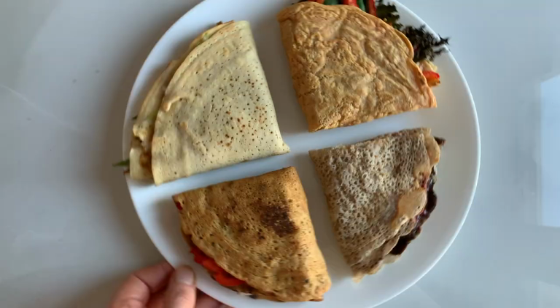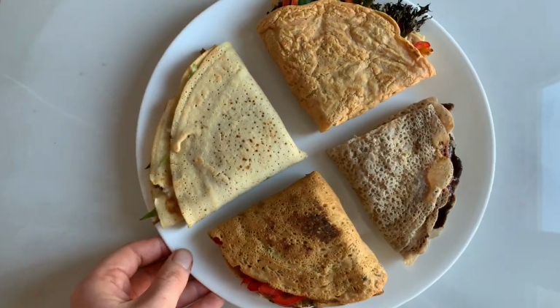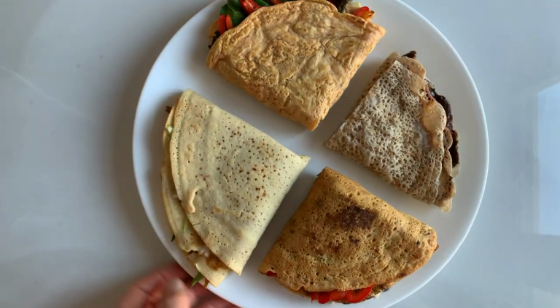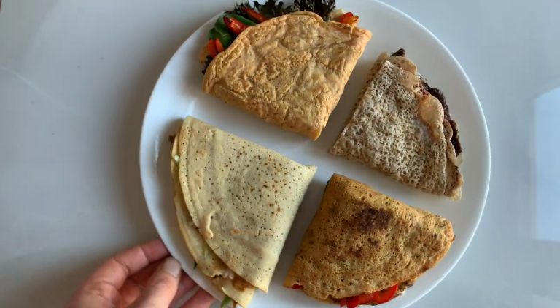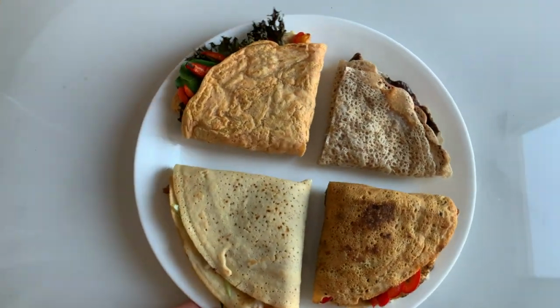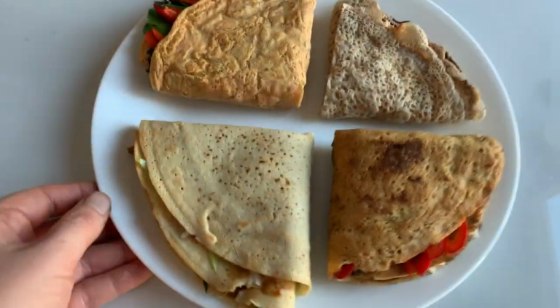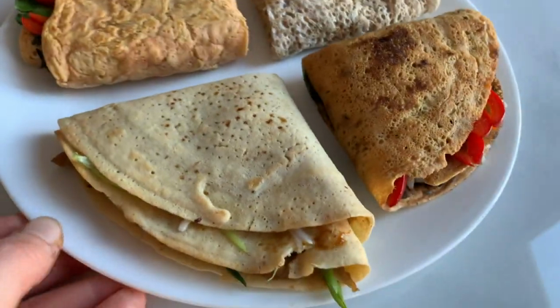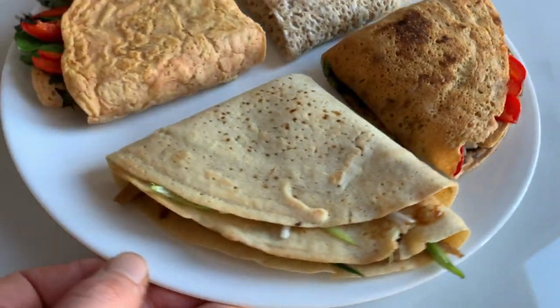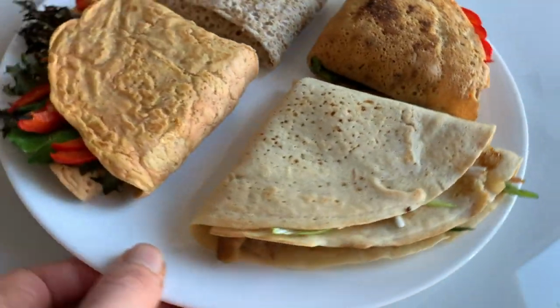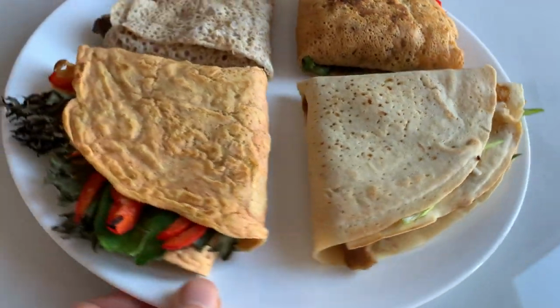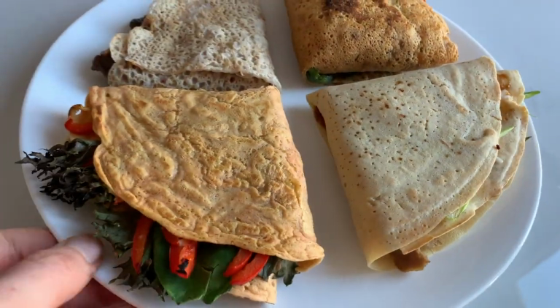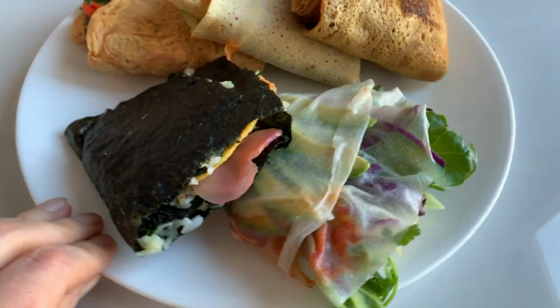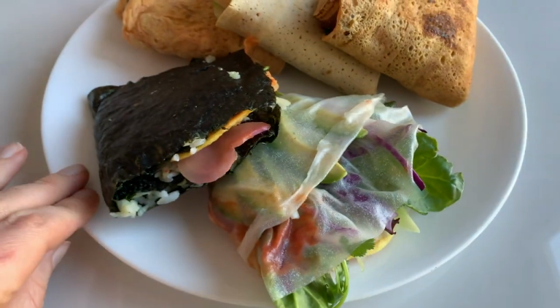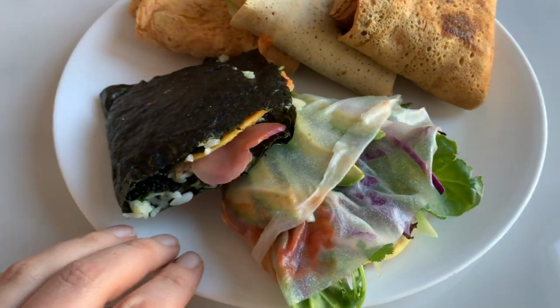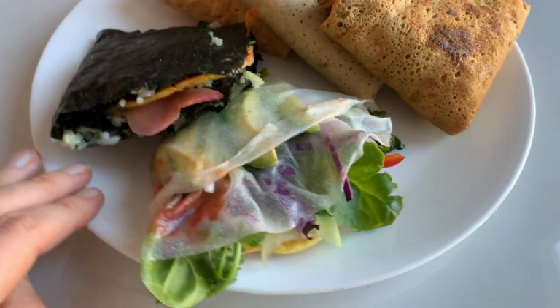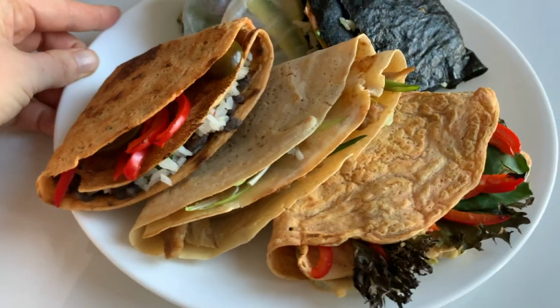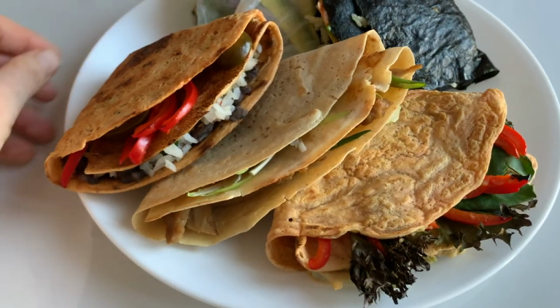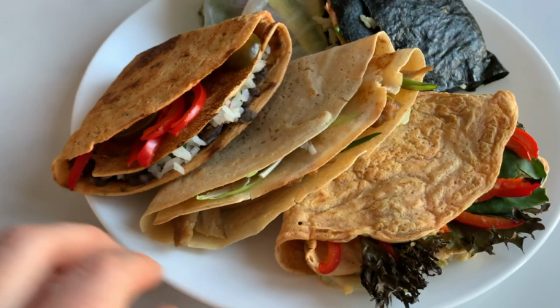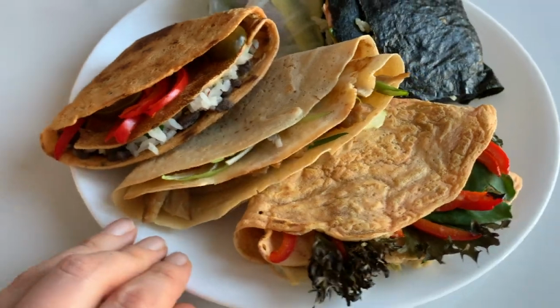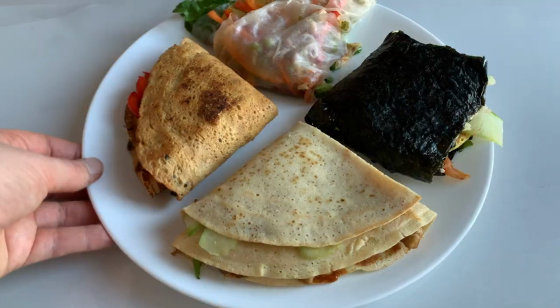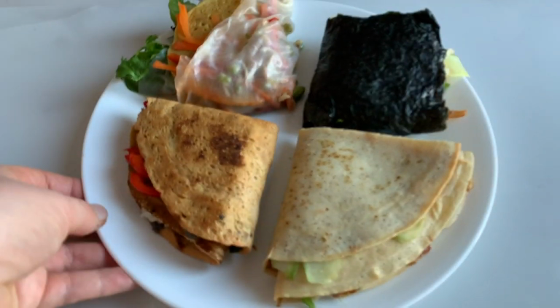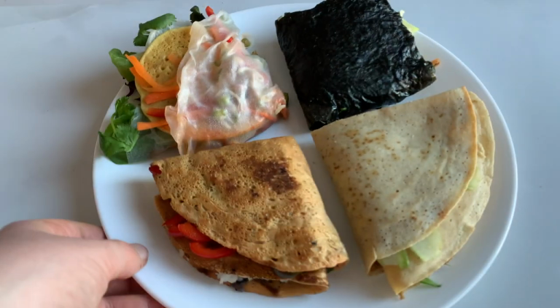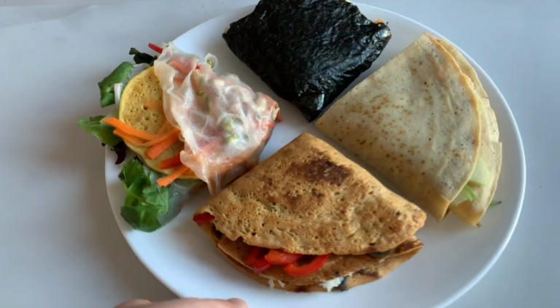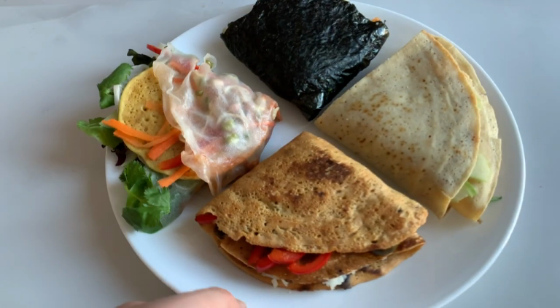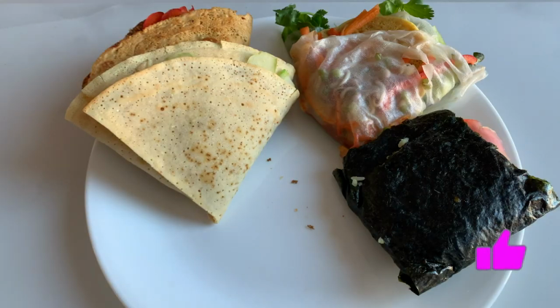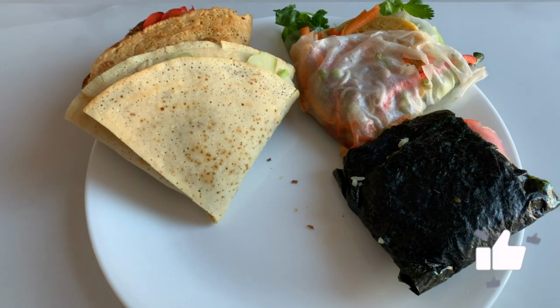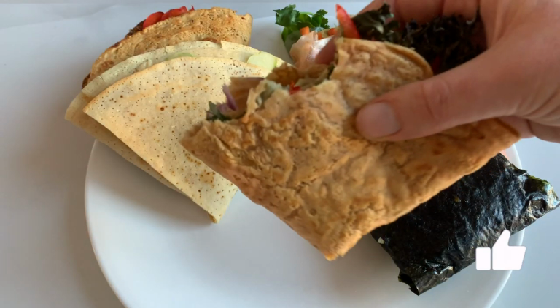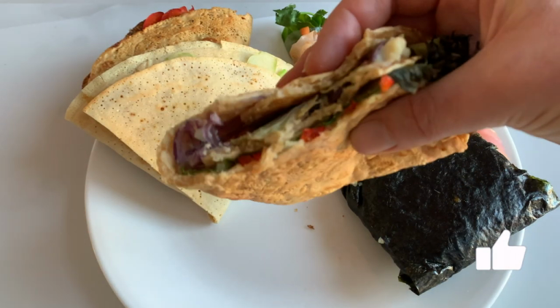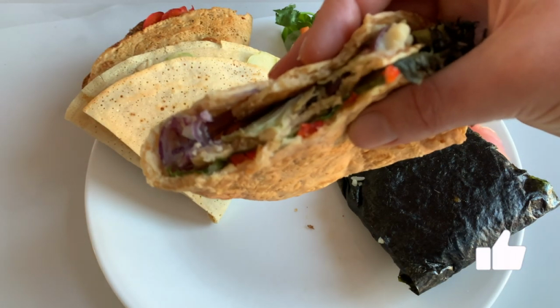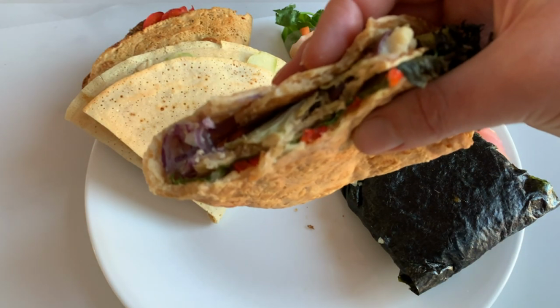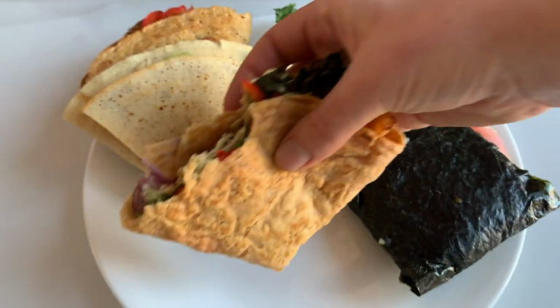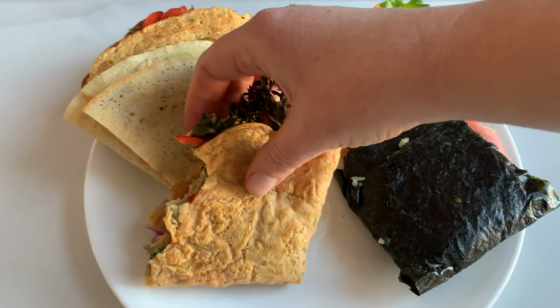And that is it, you guys. Thank you so much for watching. I hope you enjoyed these wrap hacks. Recipes are in the description box below. If you enjoyed this video or found it helpful, don't forget to give it a like. Let's eat plants, and I will see you guys next time.